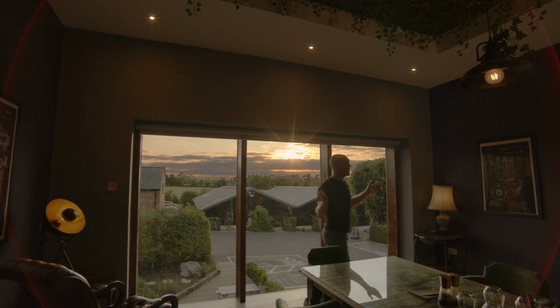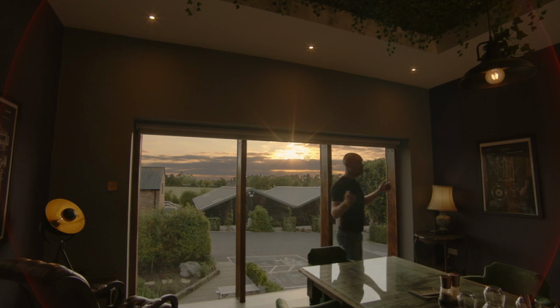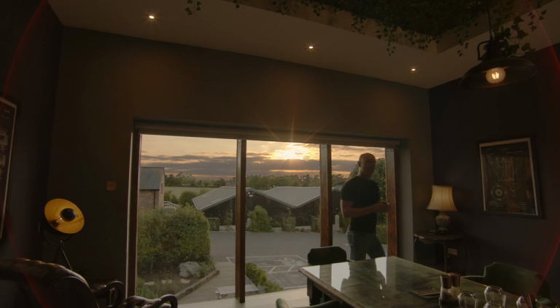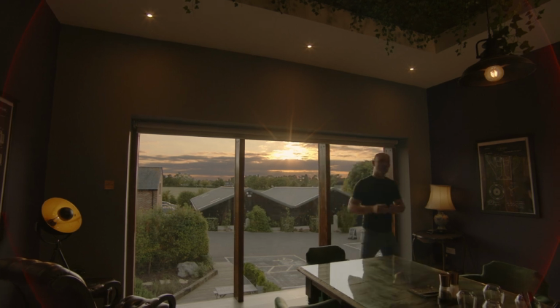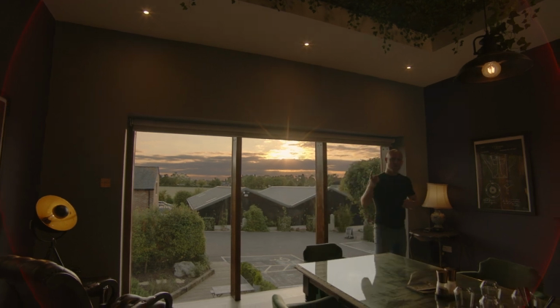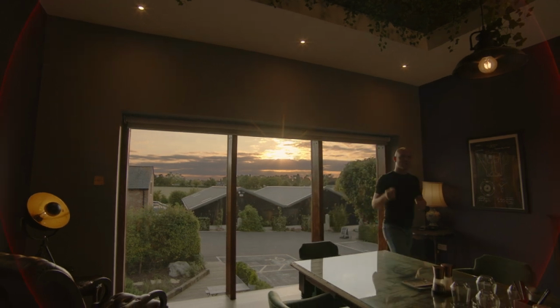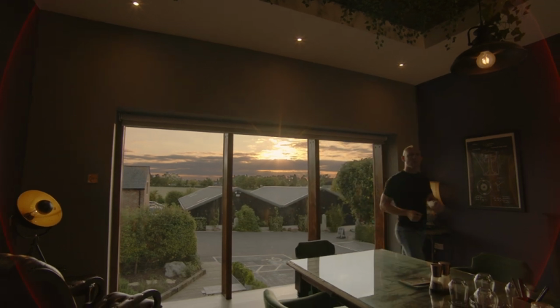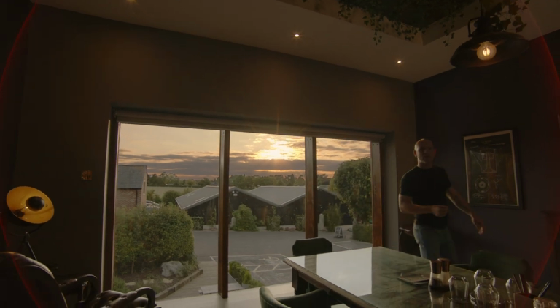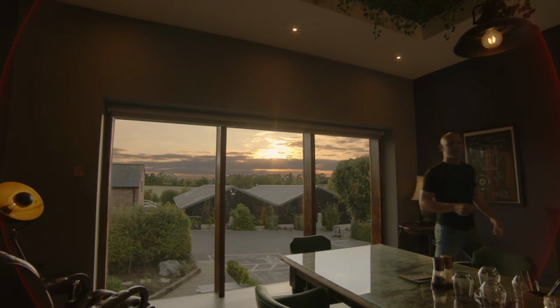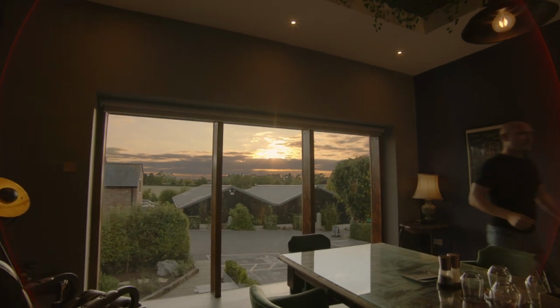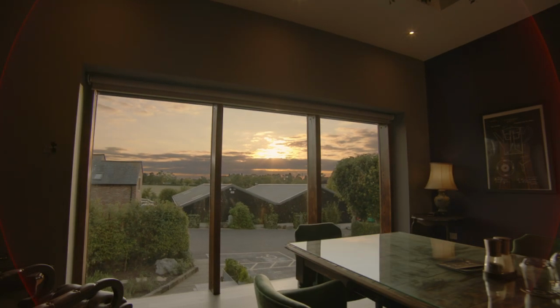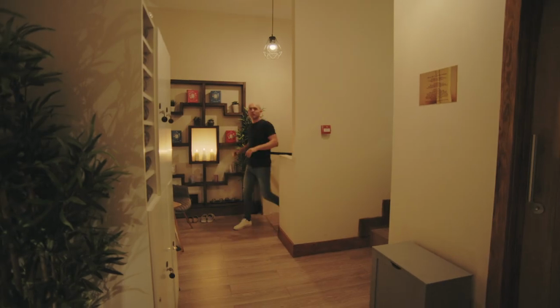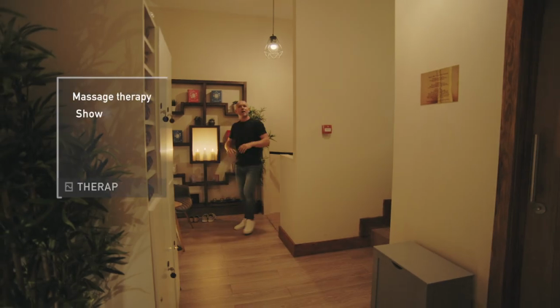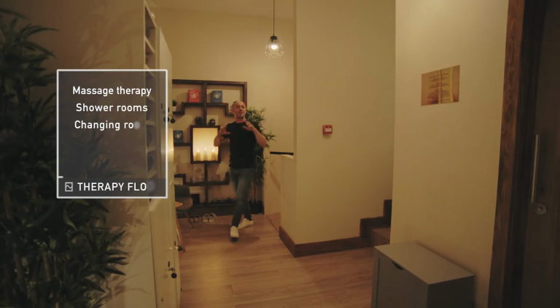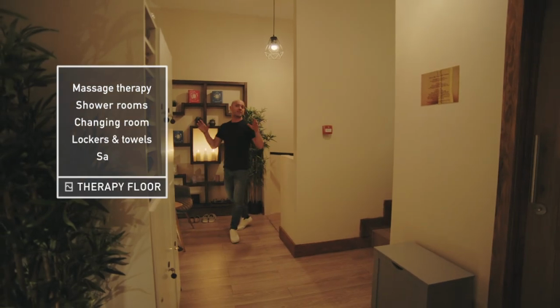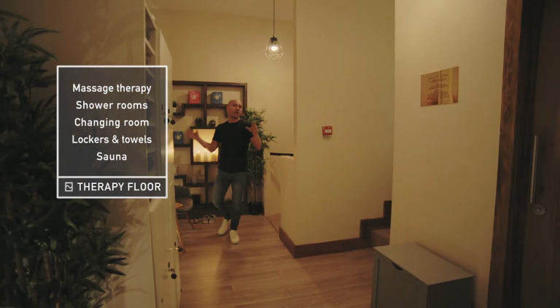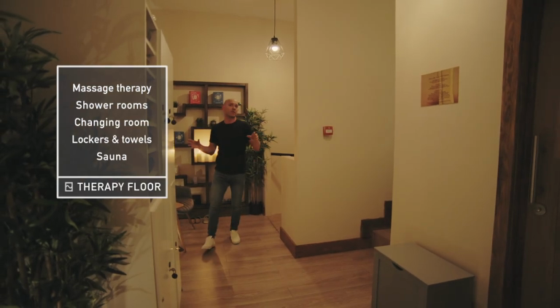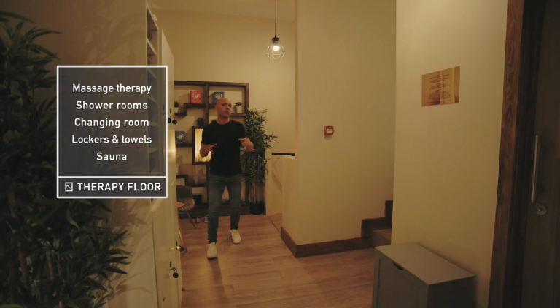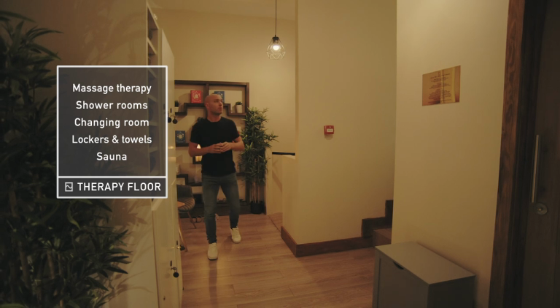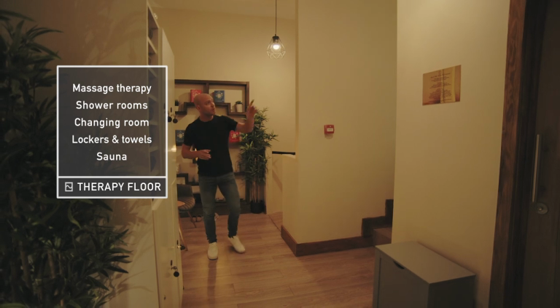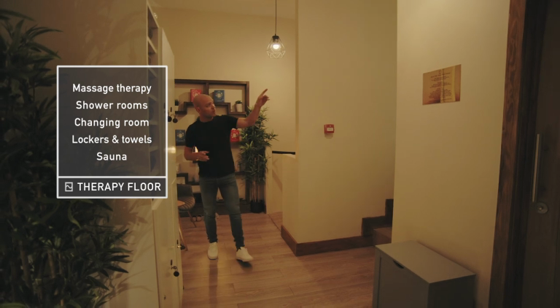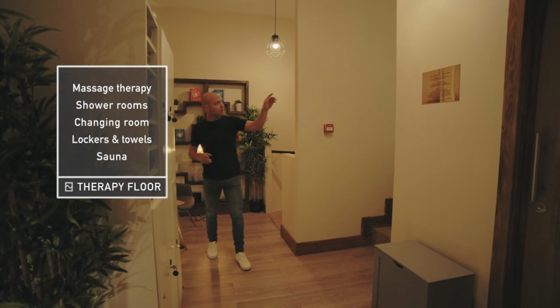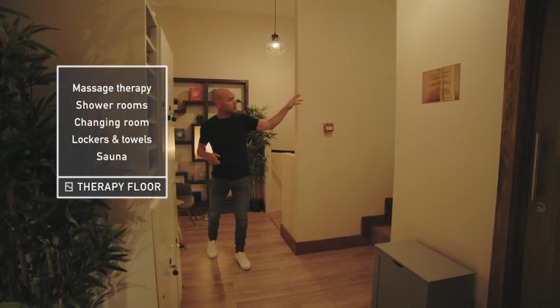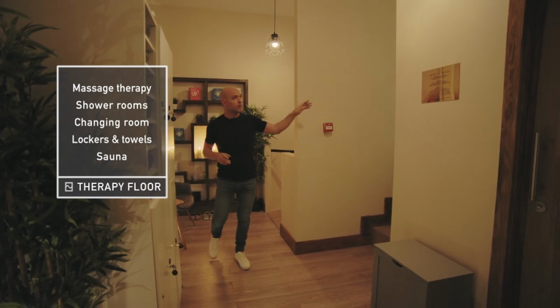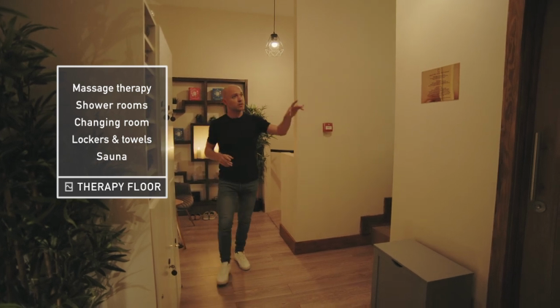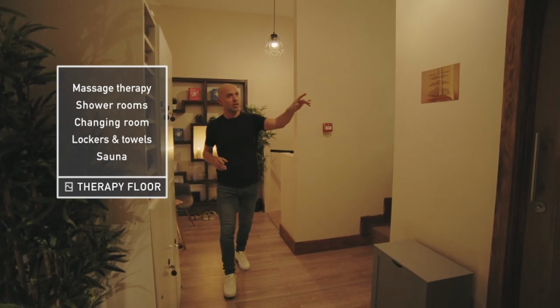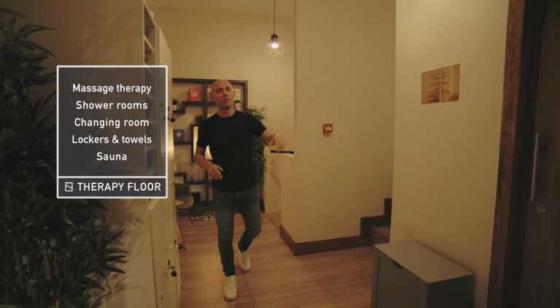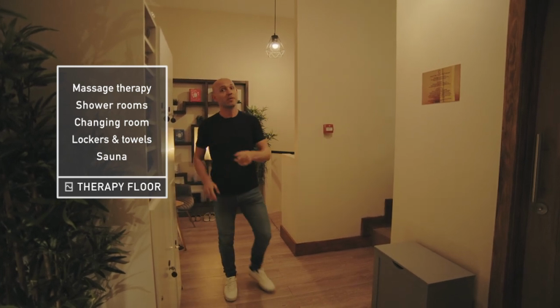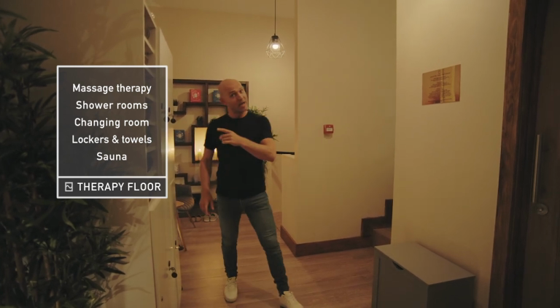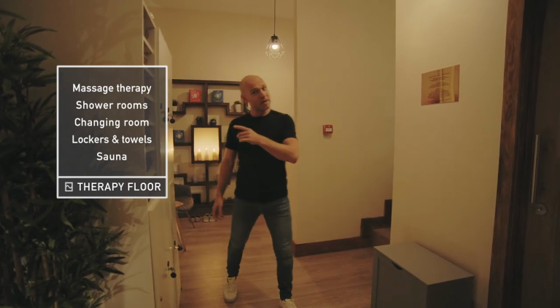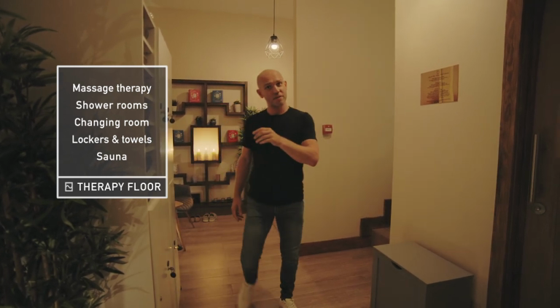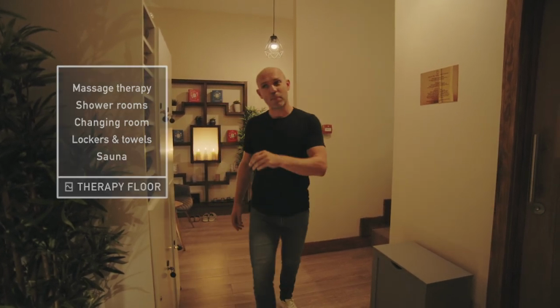Now let me show you the chair on the top — let's go upstairs. This is the therapy floor with sauna, showers, changing rooms and massage therapy.